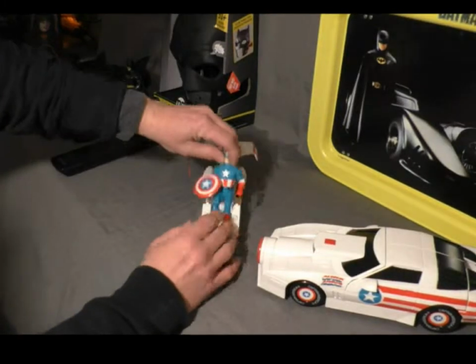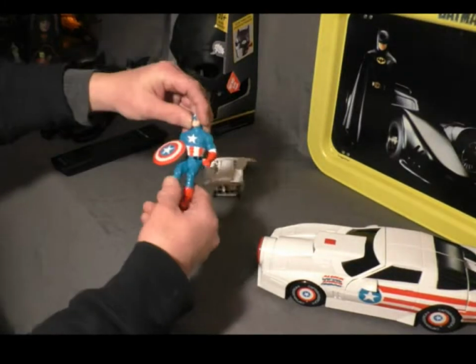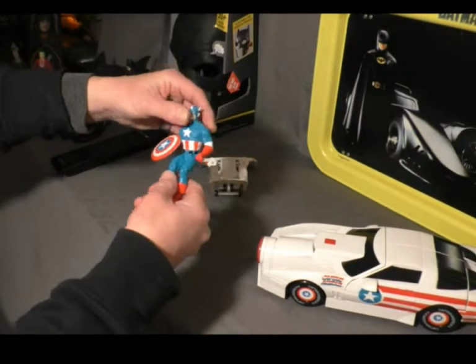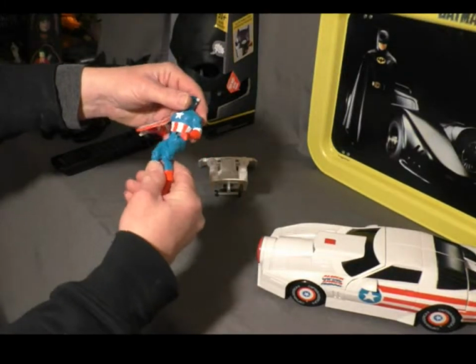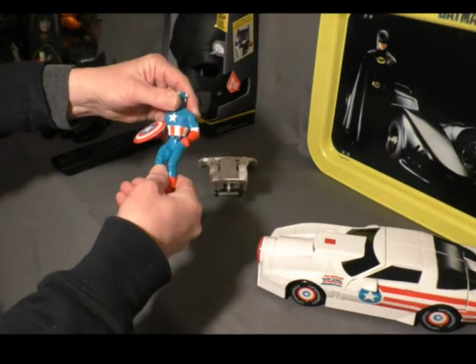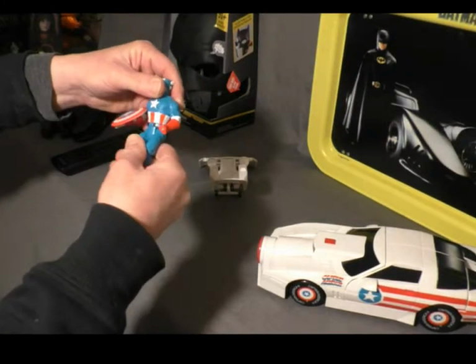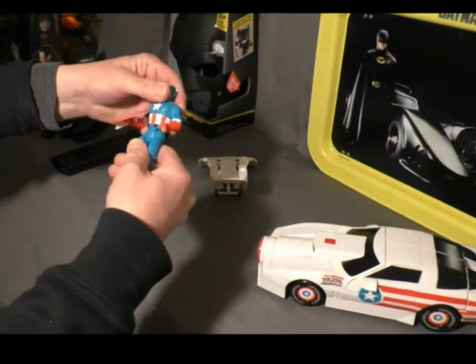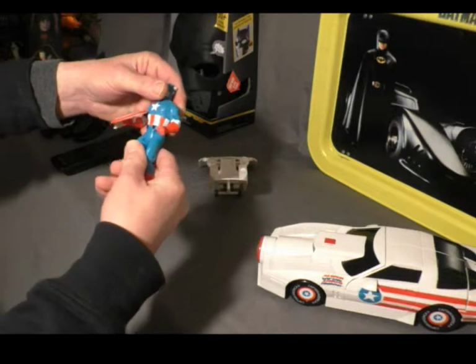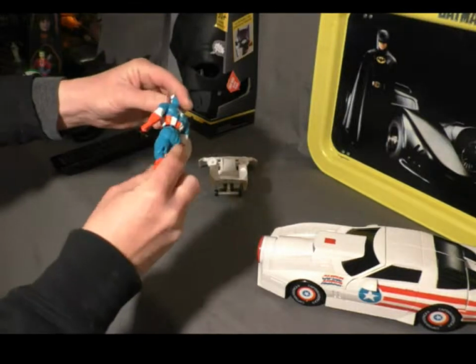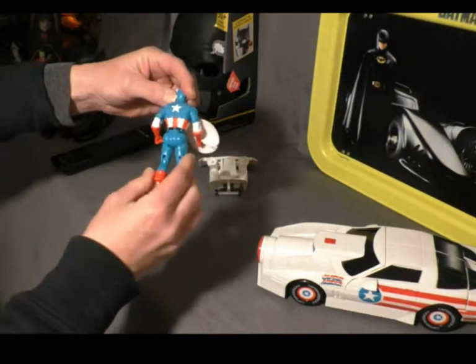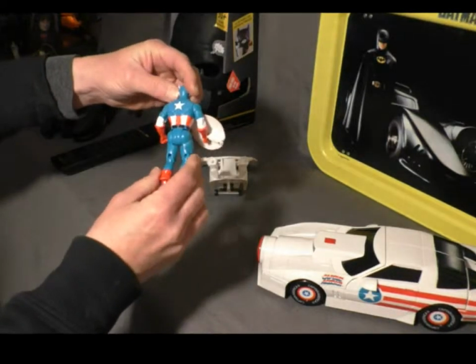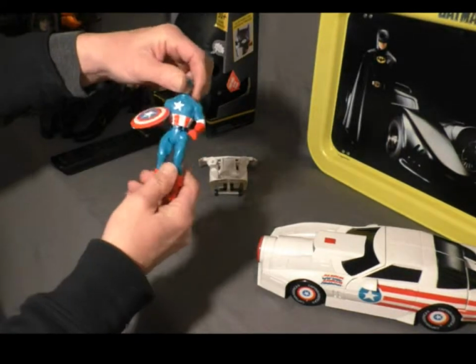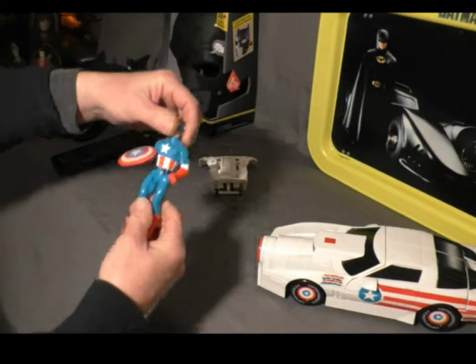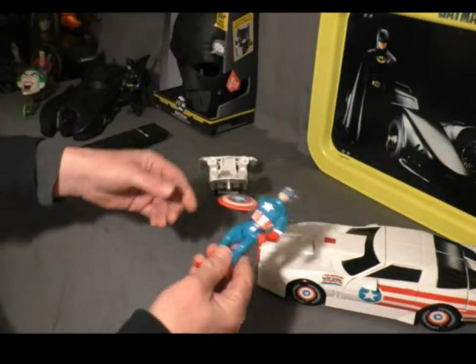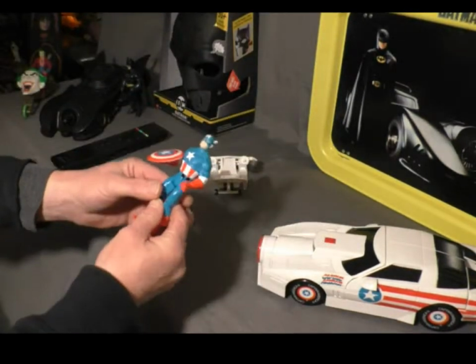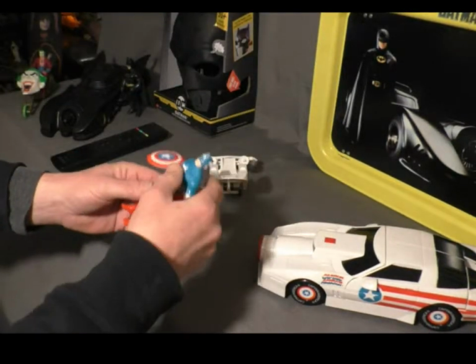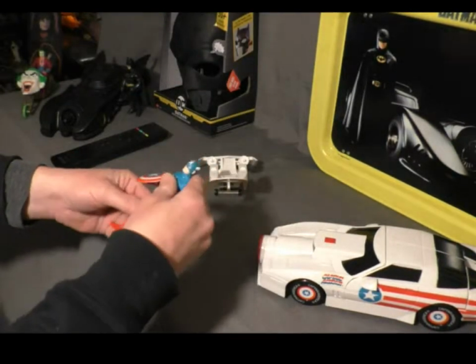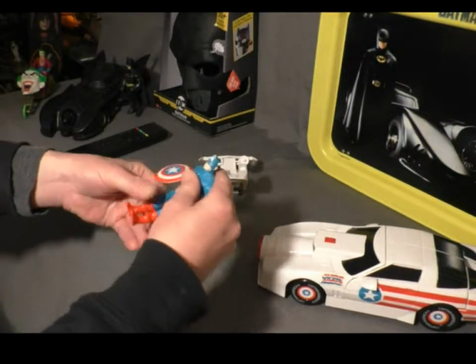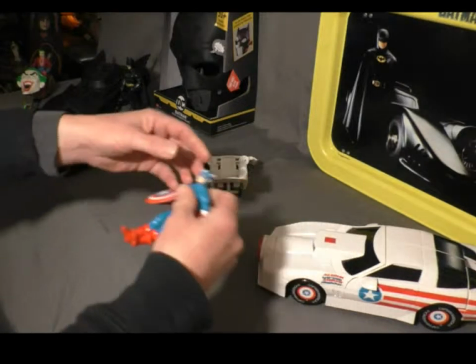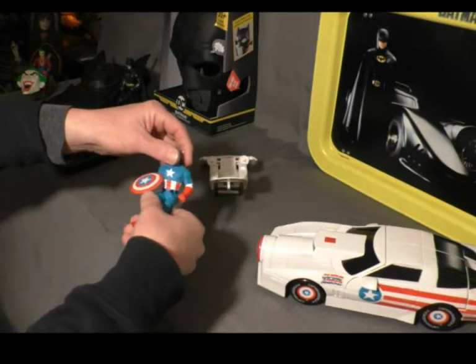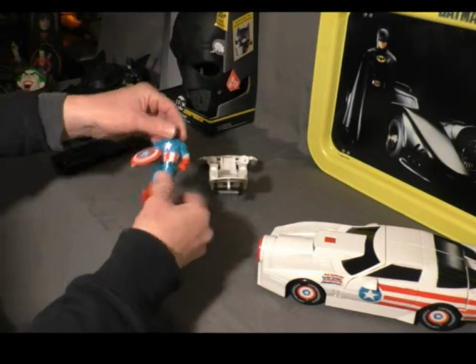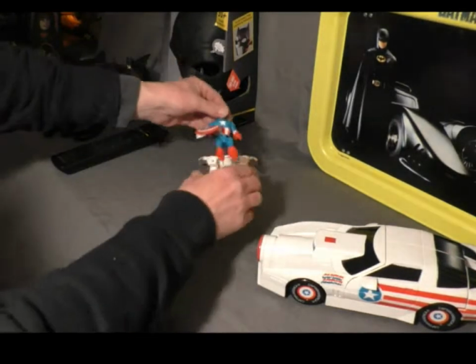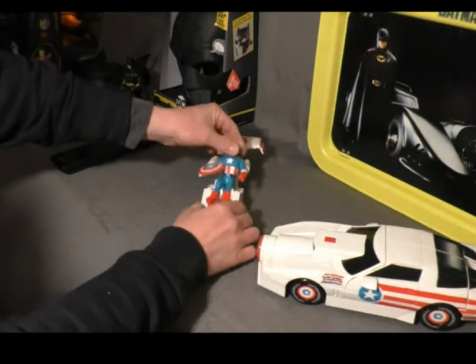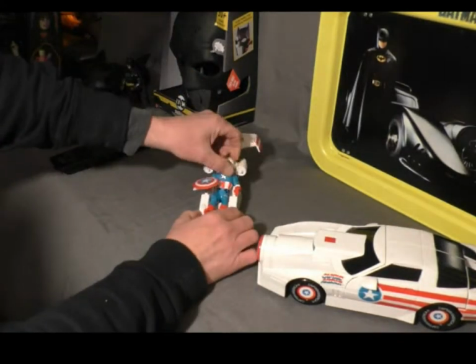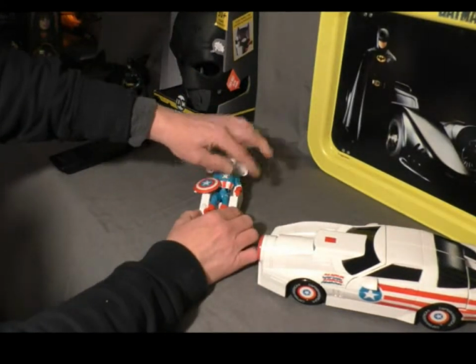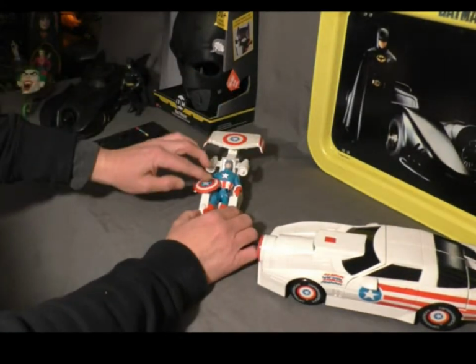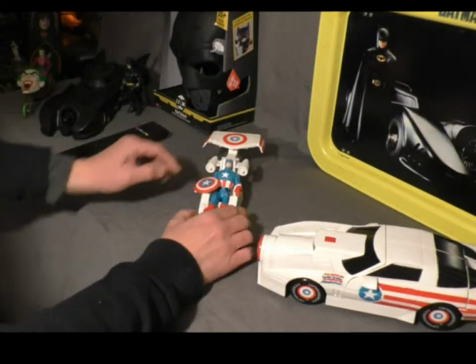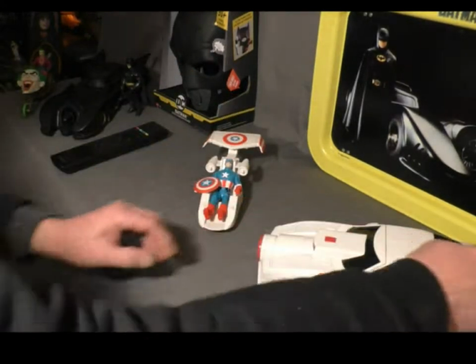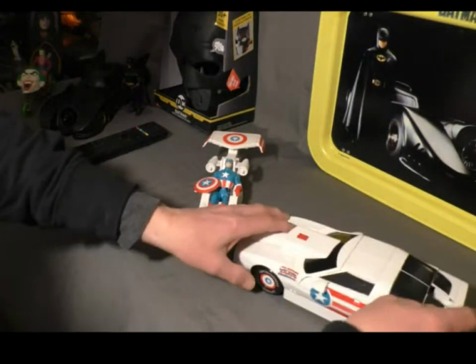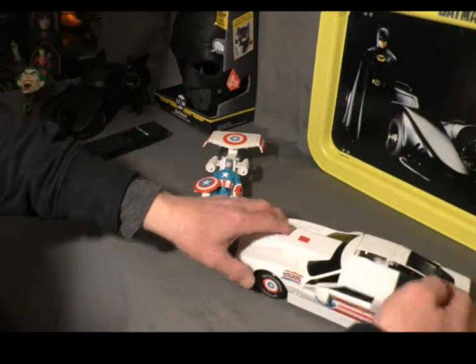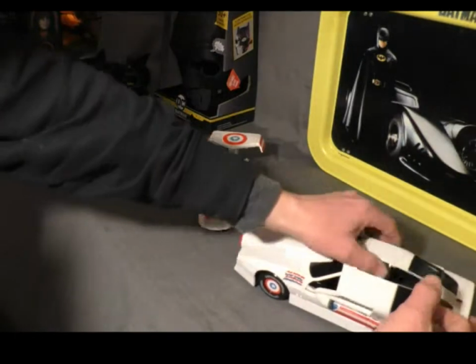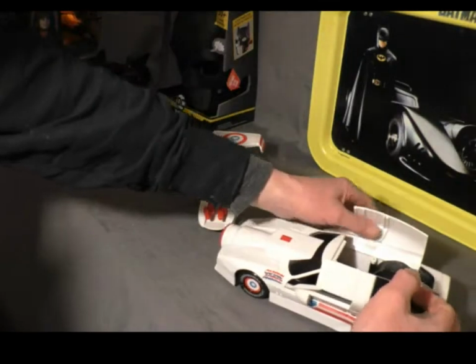The Captain America figure is Toy Biz as well. It came out the same time and is the appropriate figure for this vehicle. Pretty awesome.